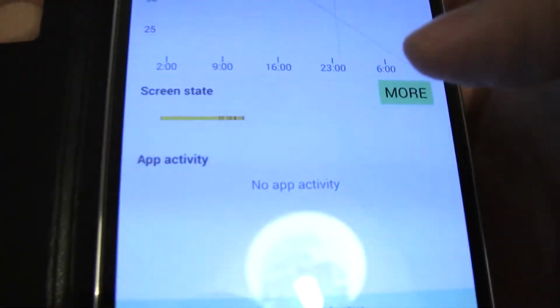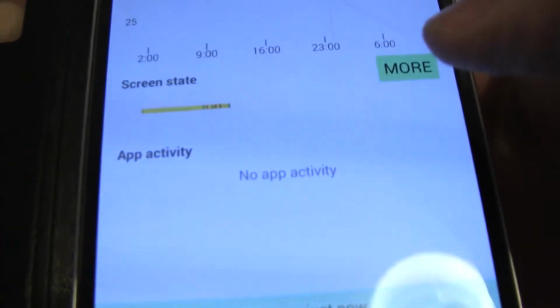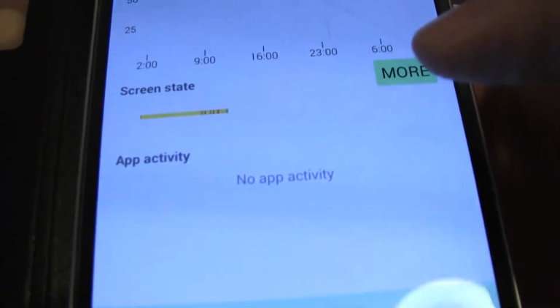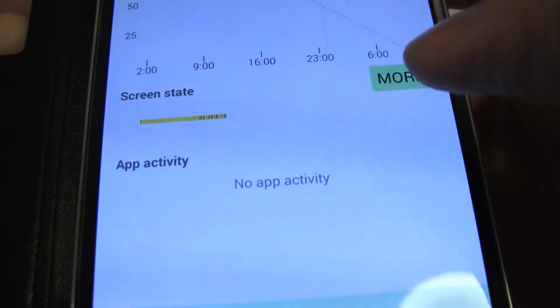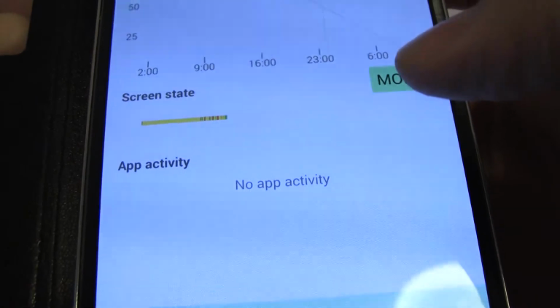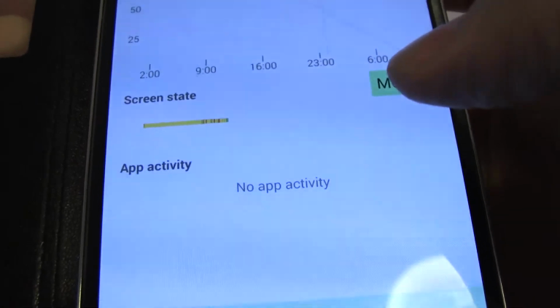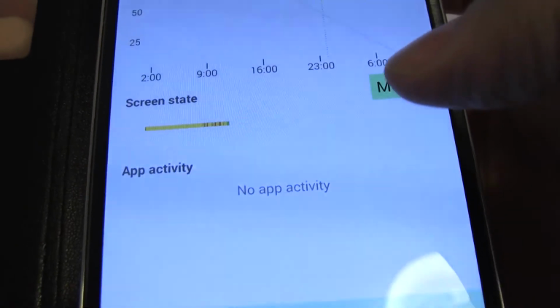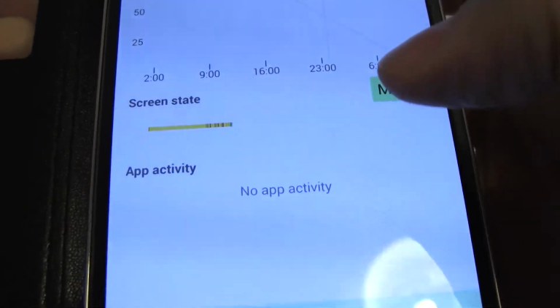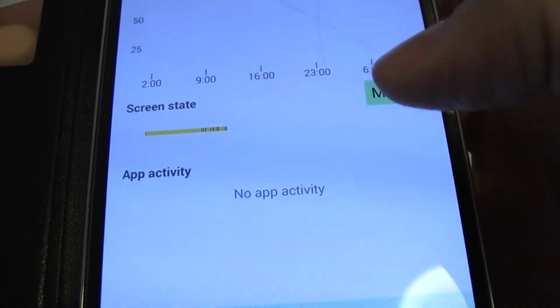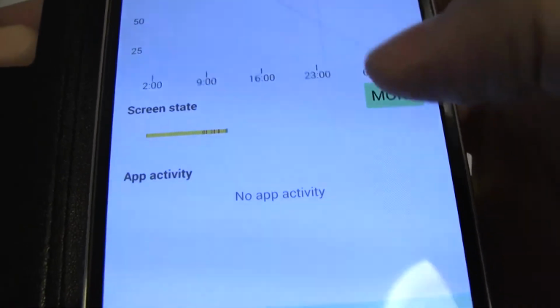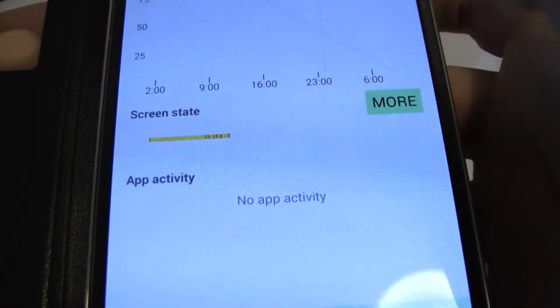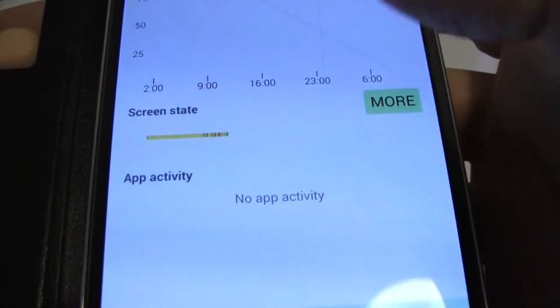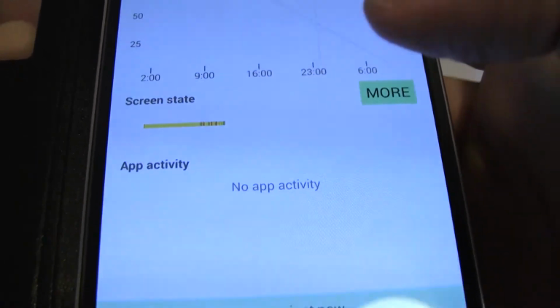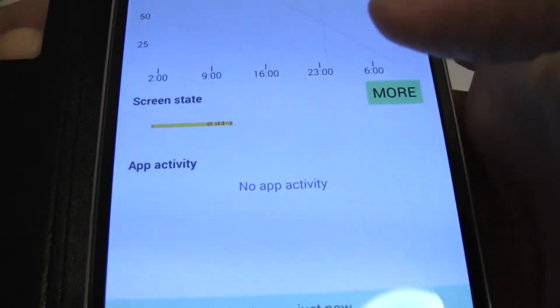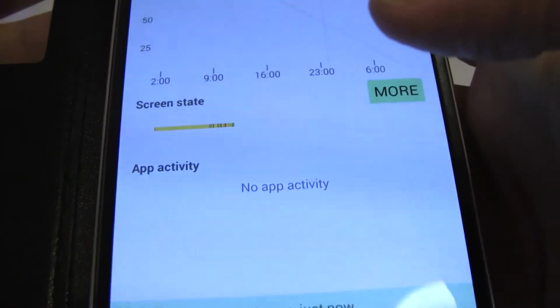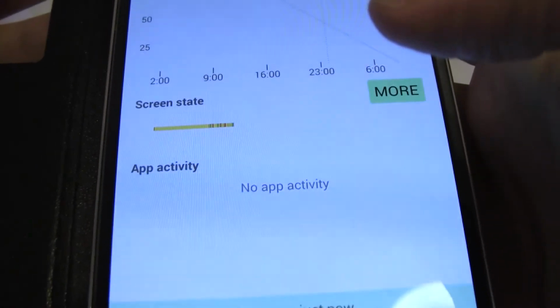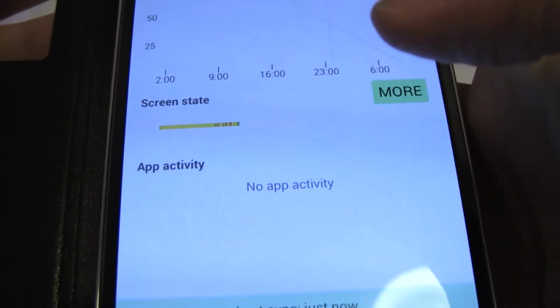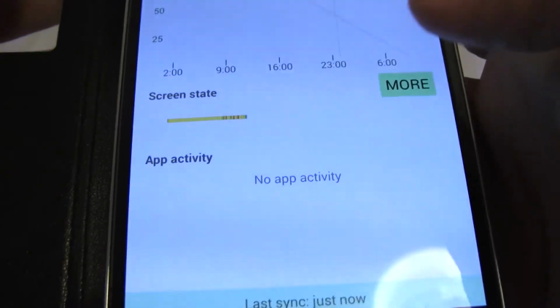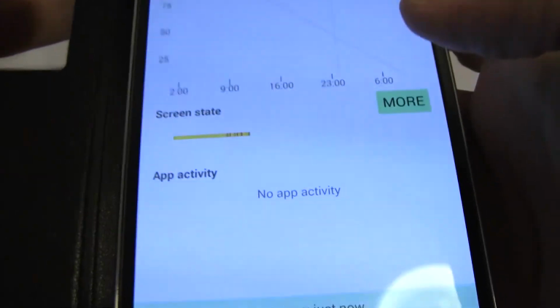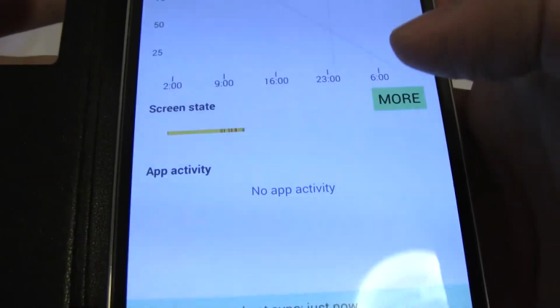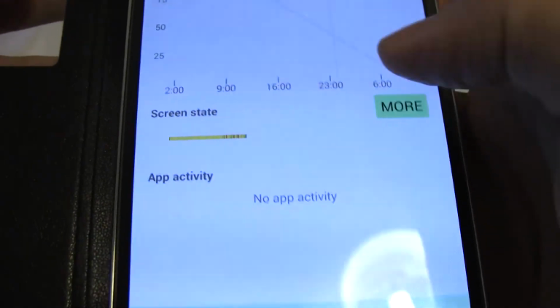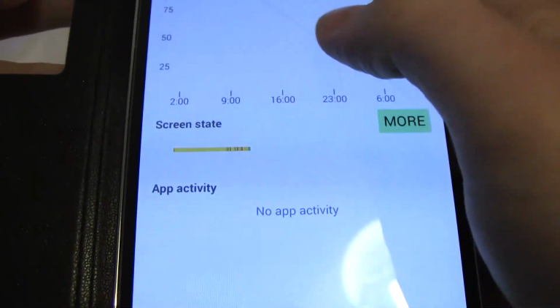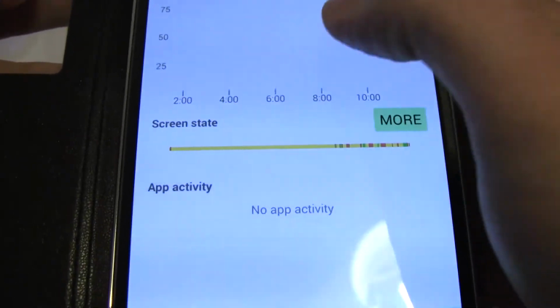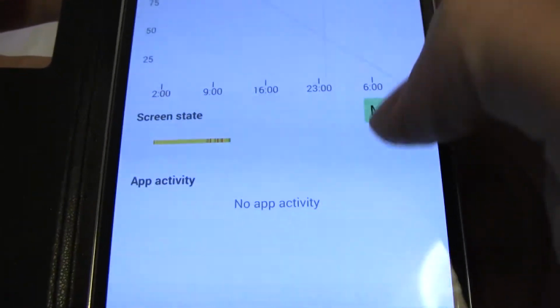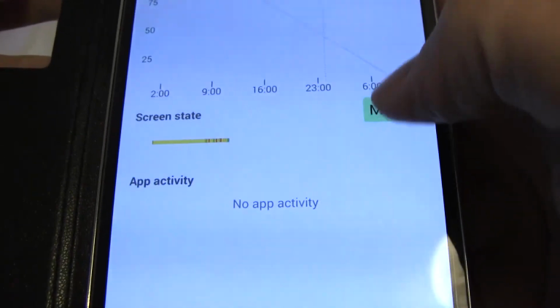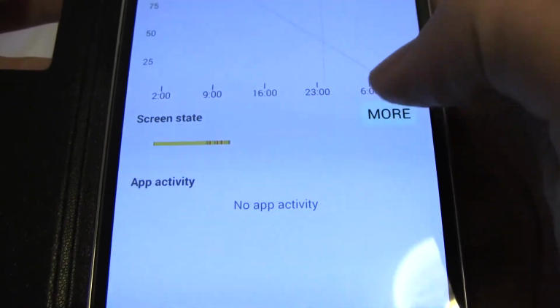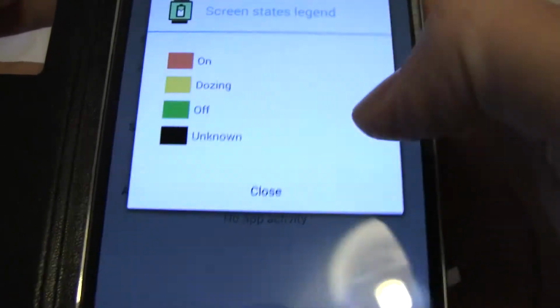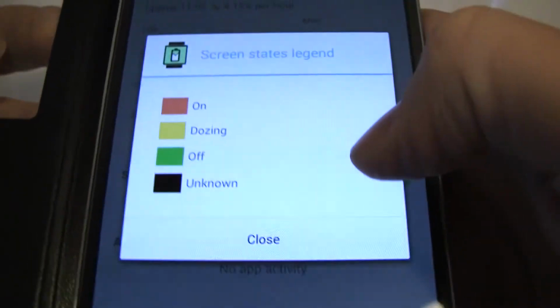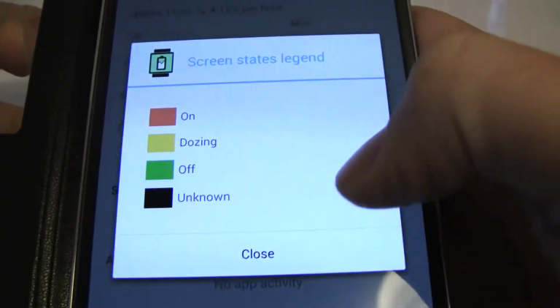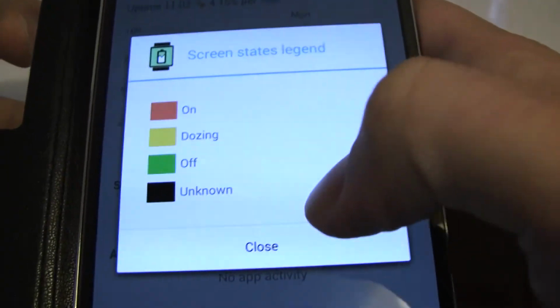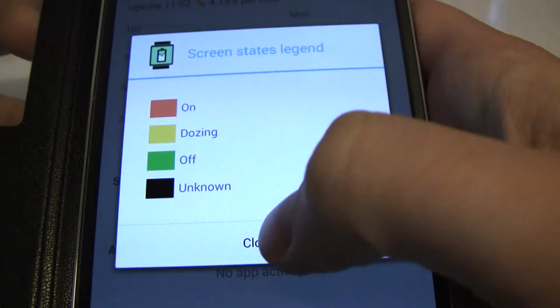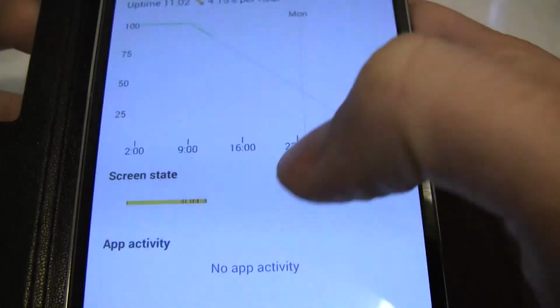Very usefully, underneath we have a screen state, so it shows you where the watch screen has been off, where it's been on, and when the watch has been active — probably based on notifications coming through. There's a legend here that shows you what that all means.